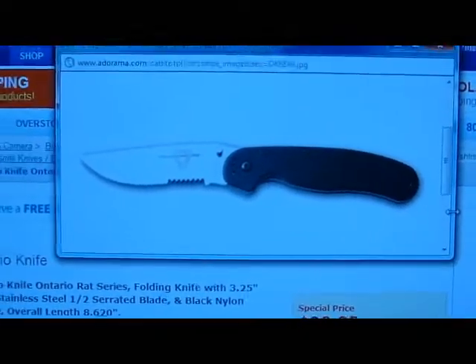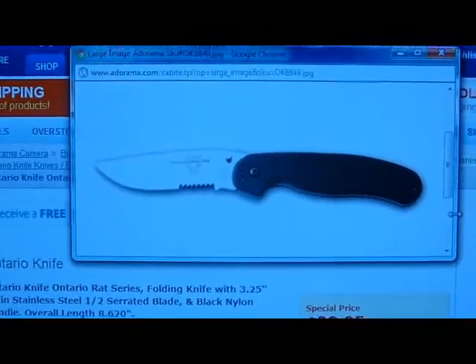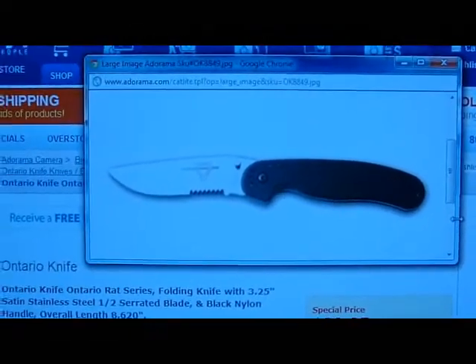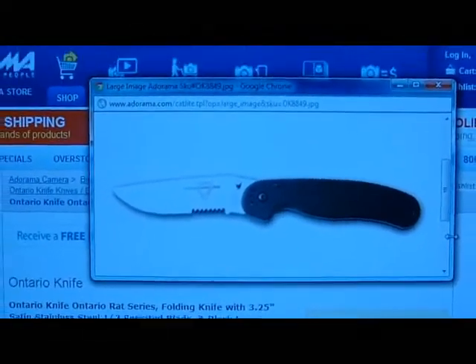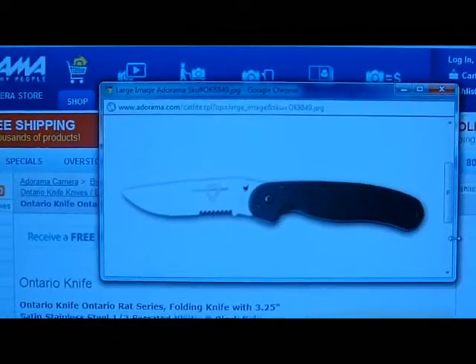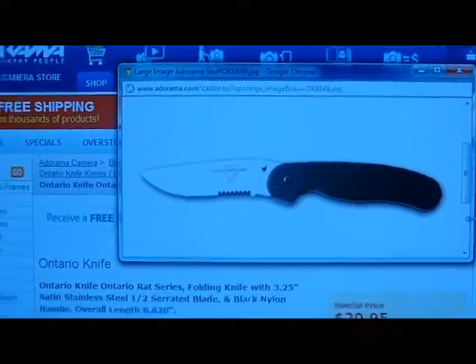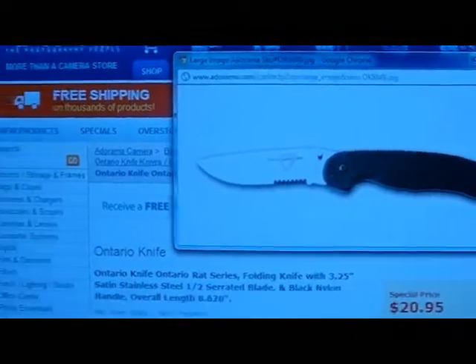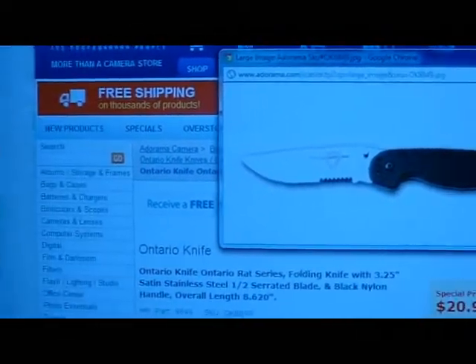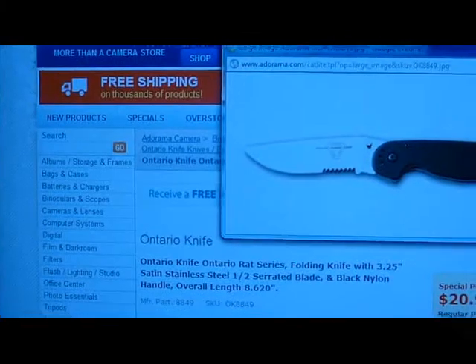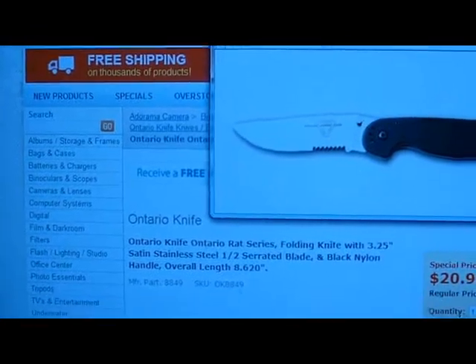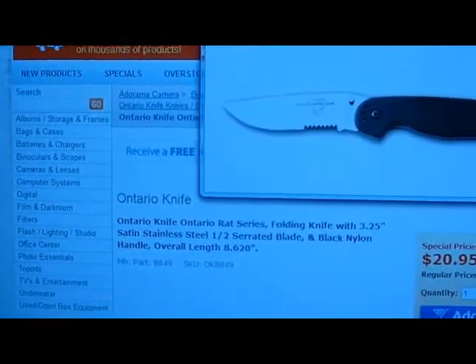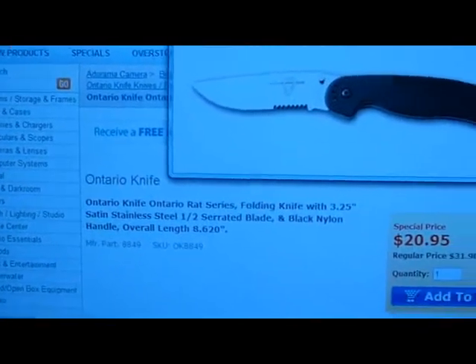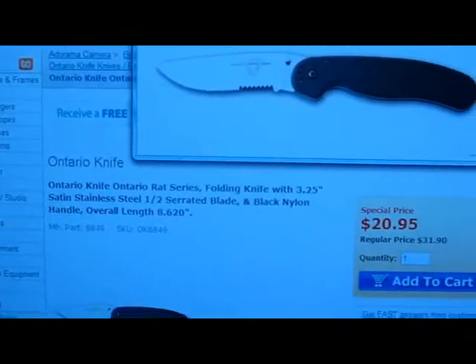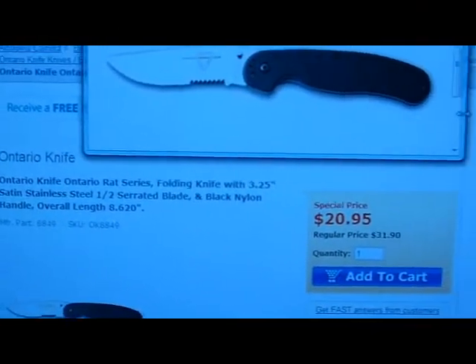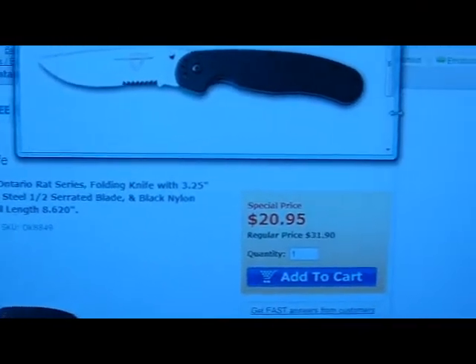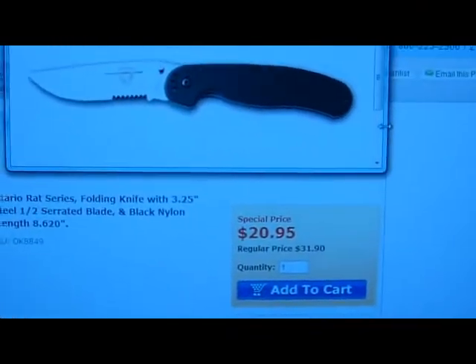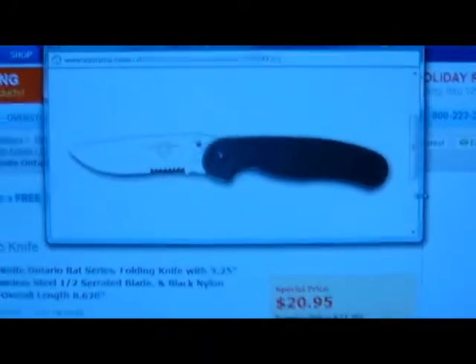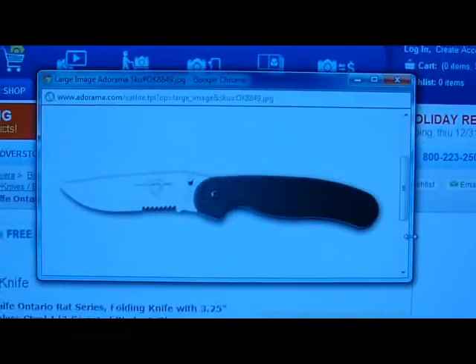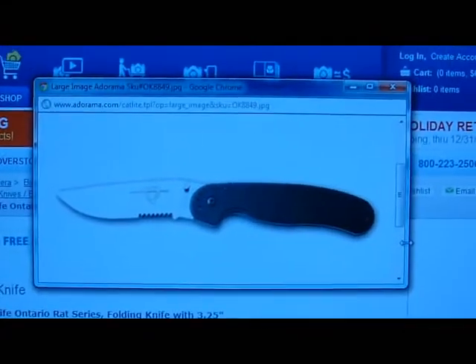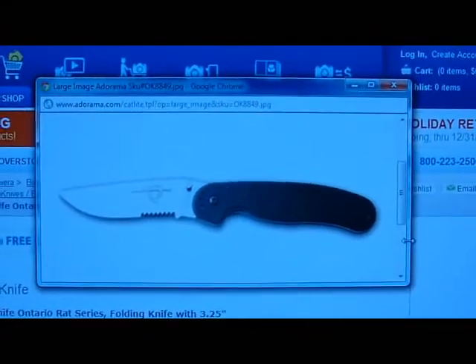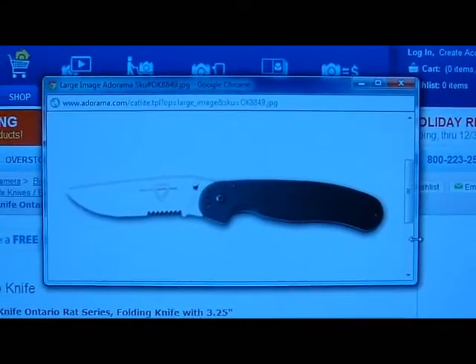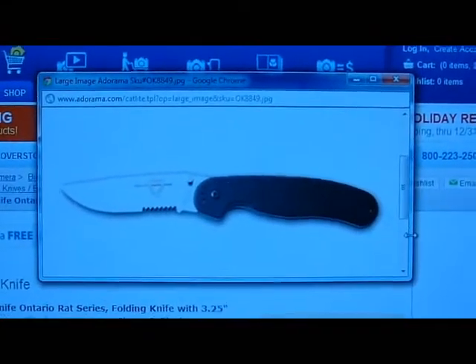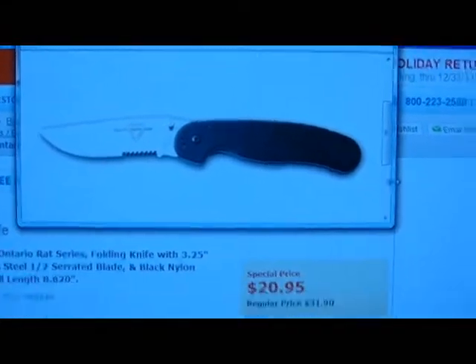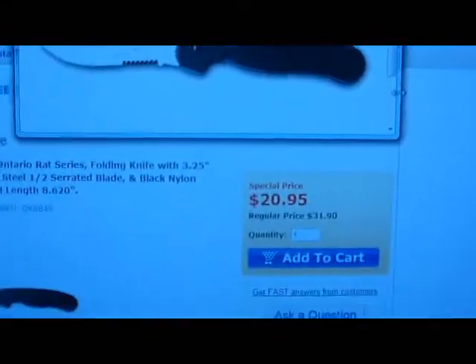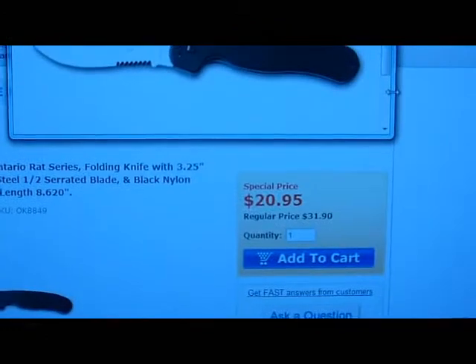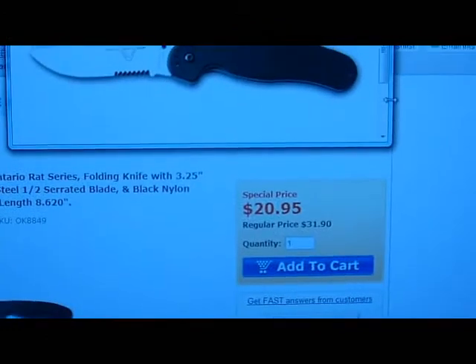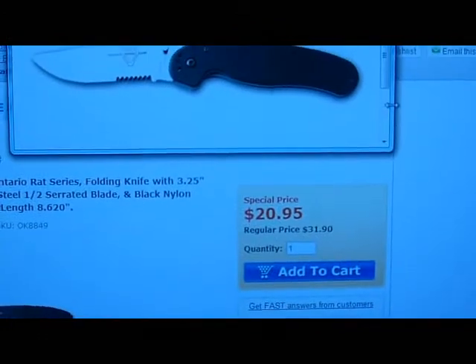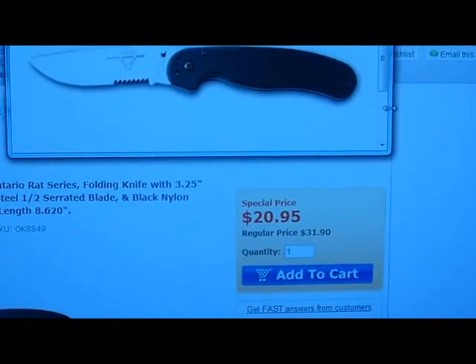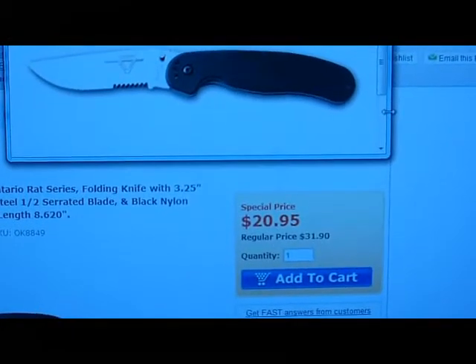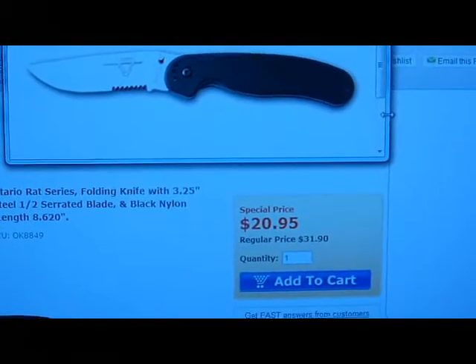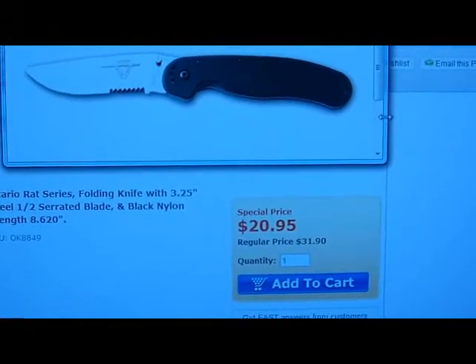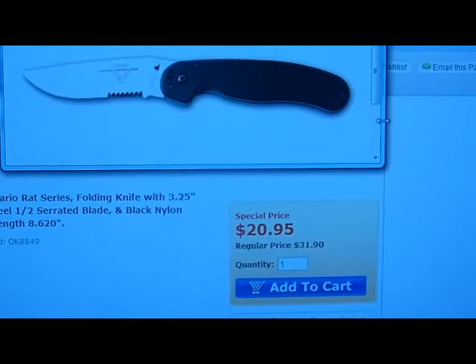Sorry about the shaky camera here. Like I said, I'm doing this without the tripod. But go ahead — I'll put a link below on how to get this knife. Go ahead and jump on it for that price. It's just a crazy slick deal, it's really, really, really good.